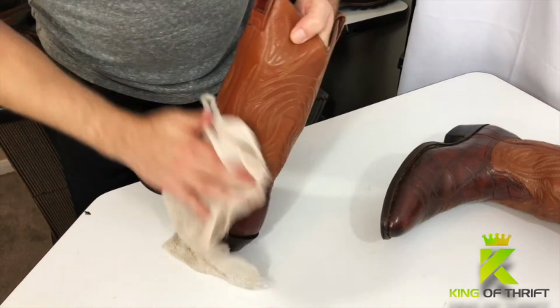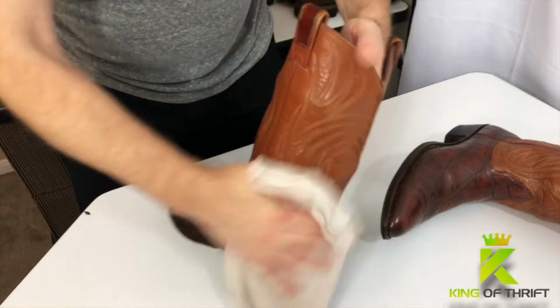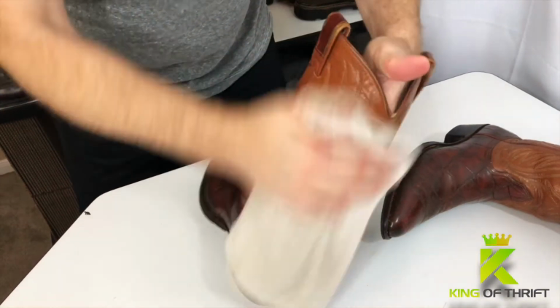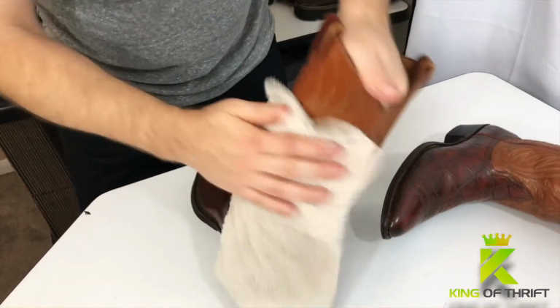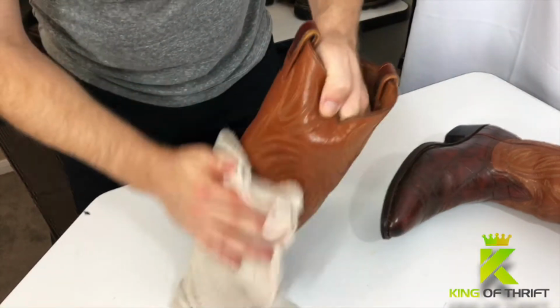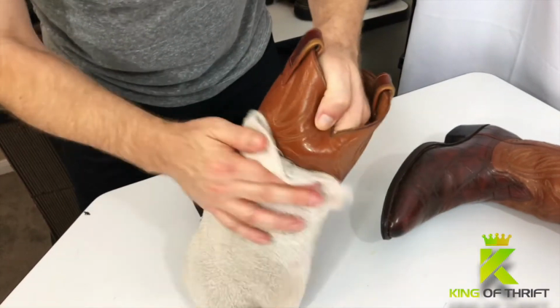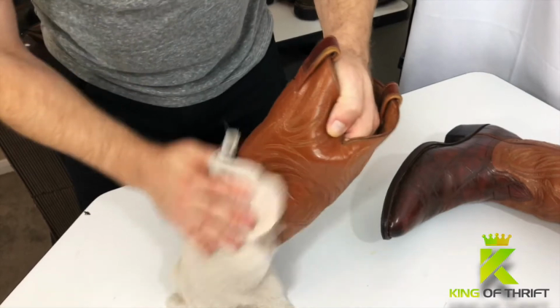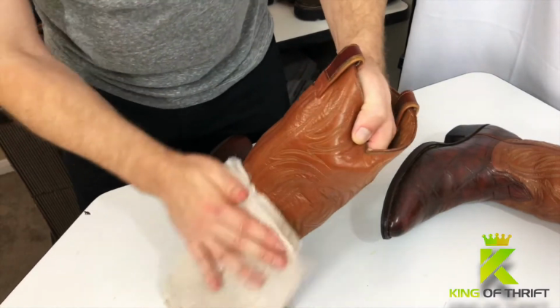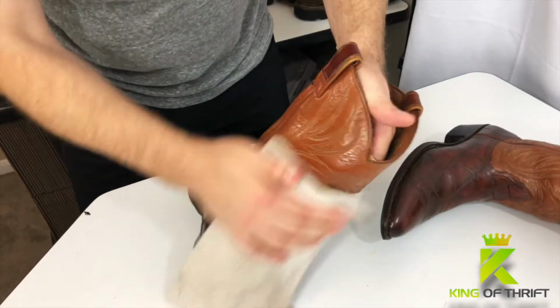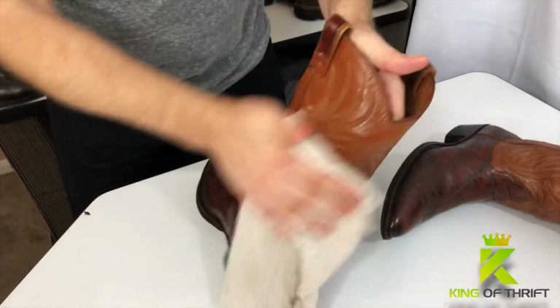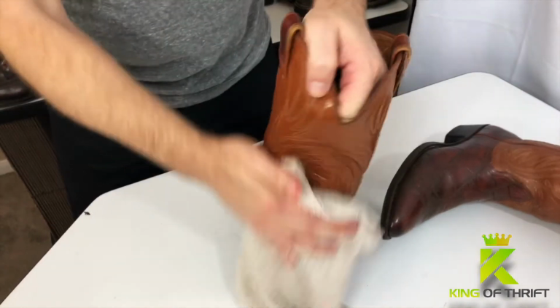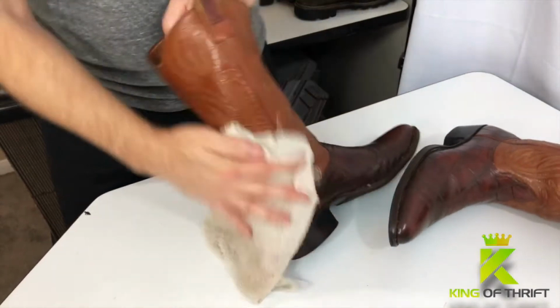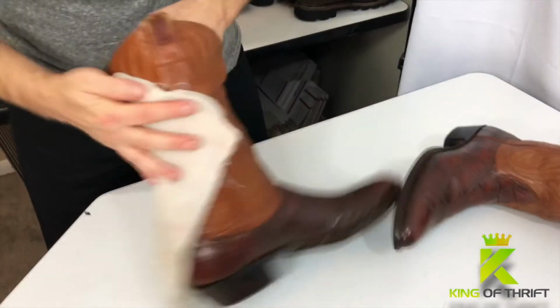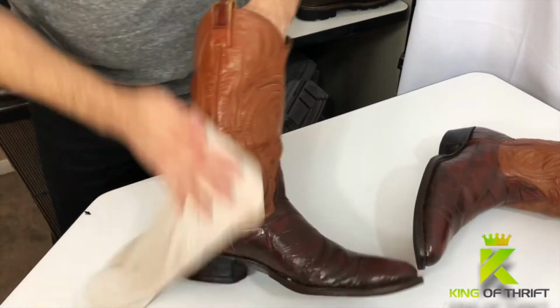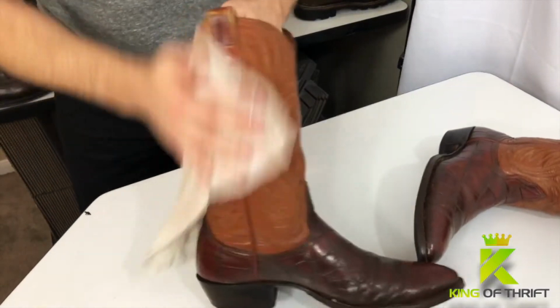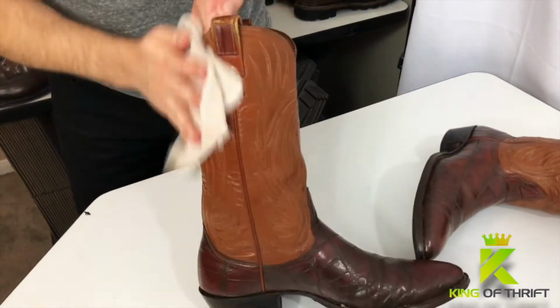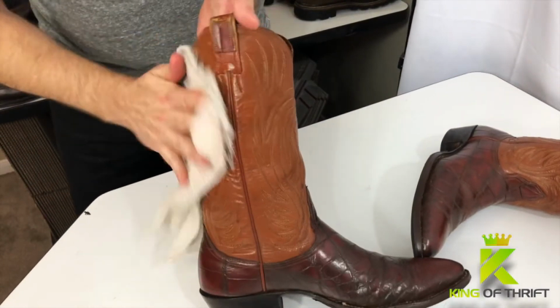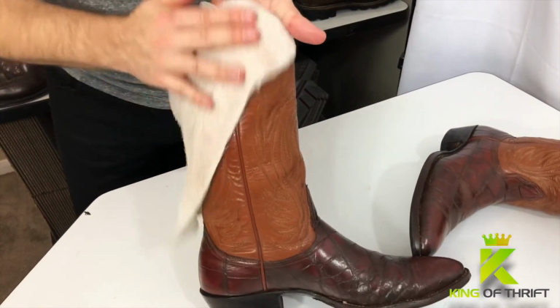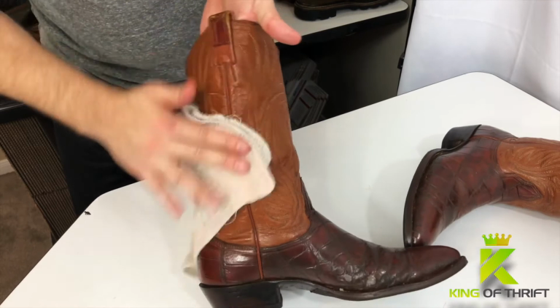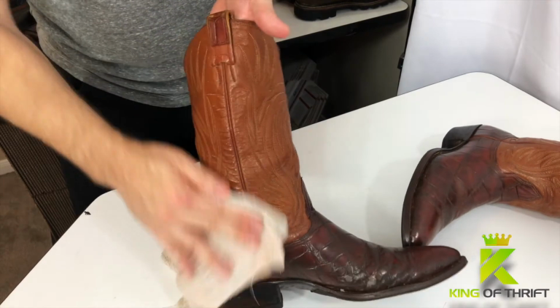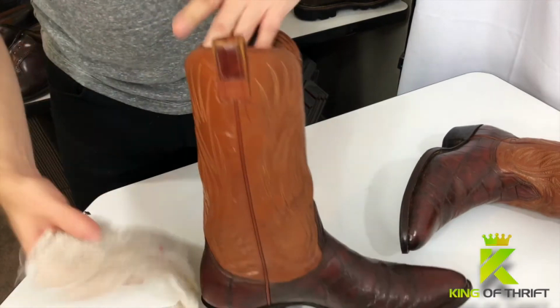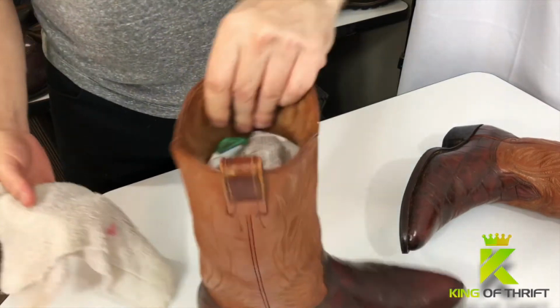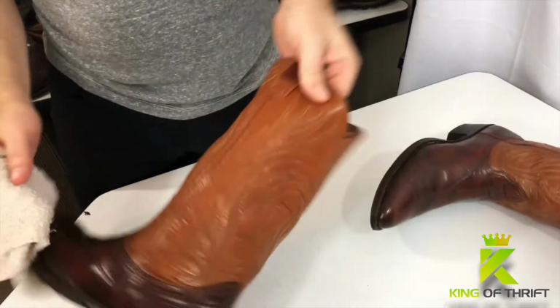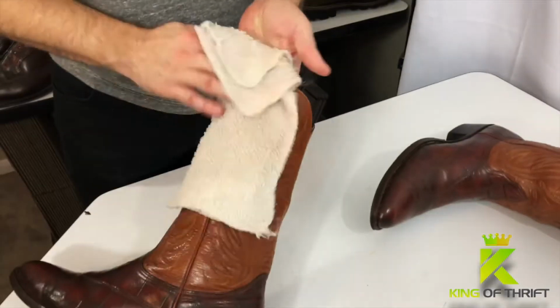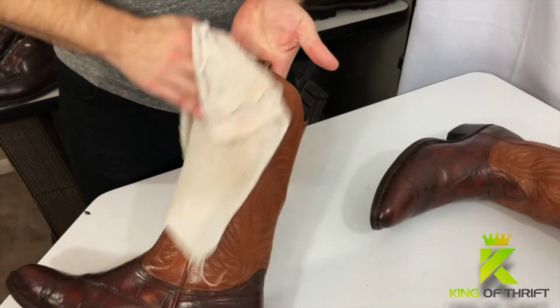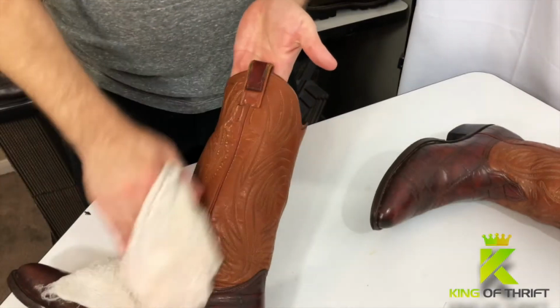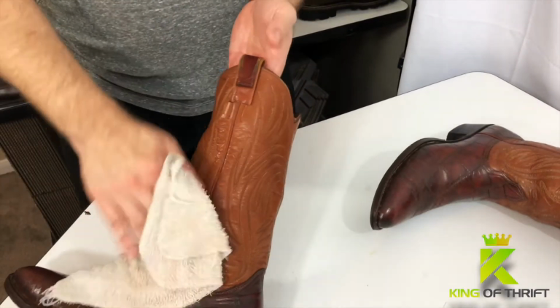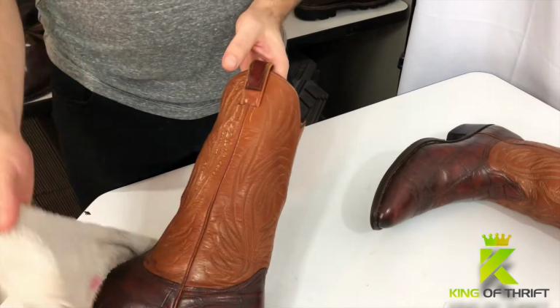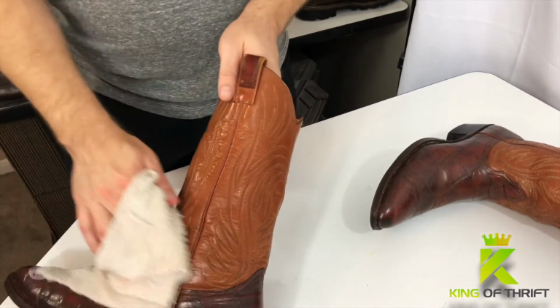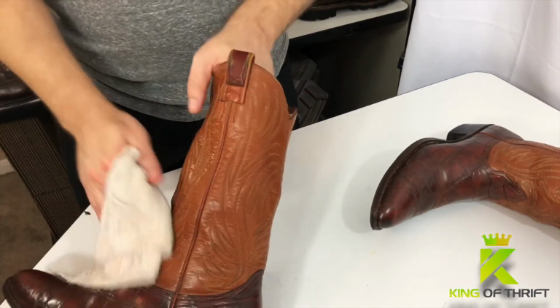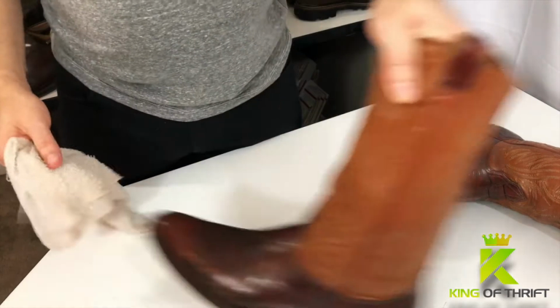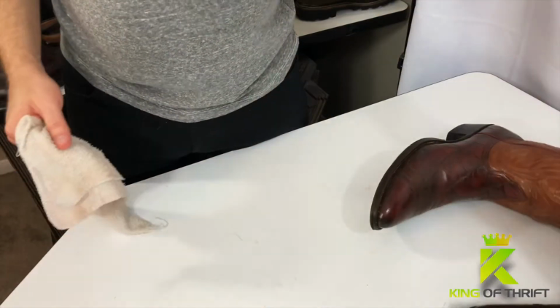We're going to do the same thing — circular motions — being sure around the ankle area to get in there good, getting into those wrinkles and crinkles all around the backs of the shafts. You want to make sure that you get into the piping of the boot because that piping is hard to get into.